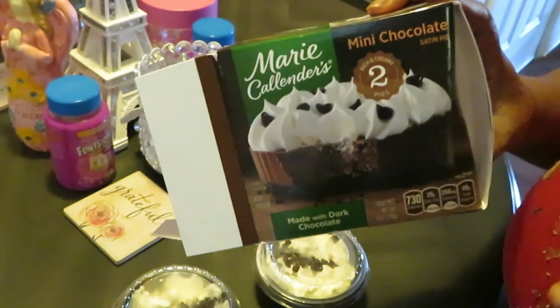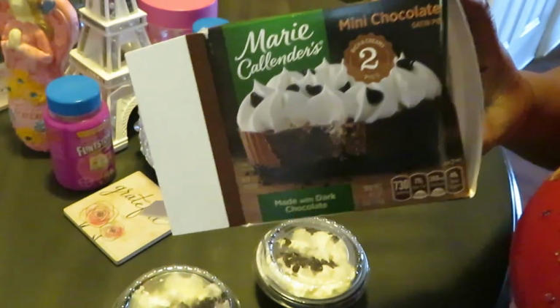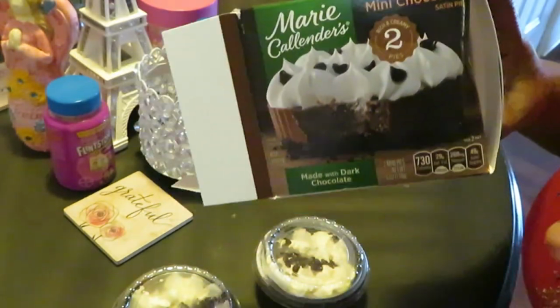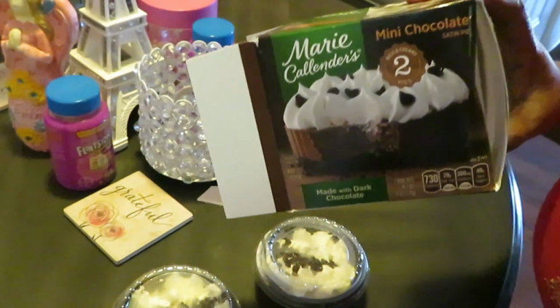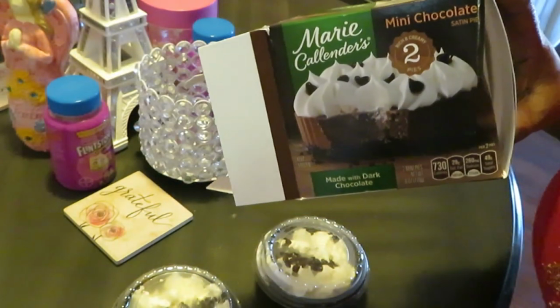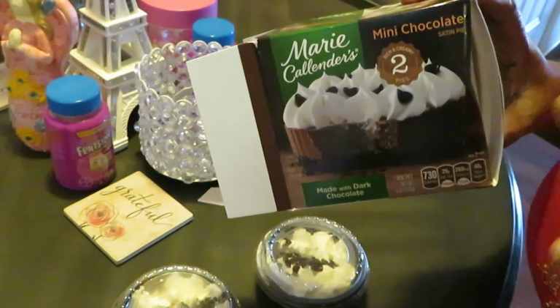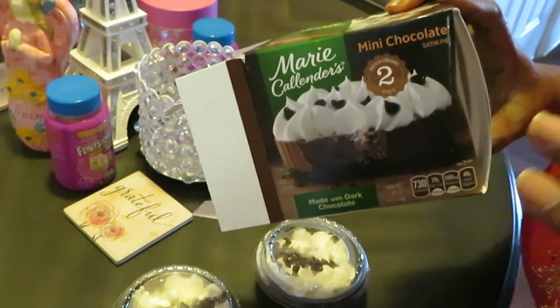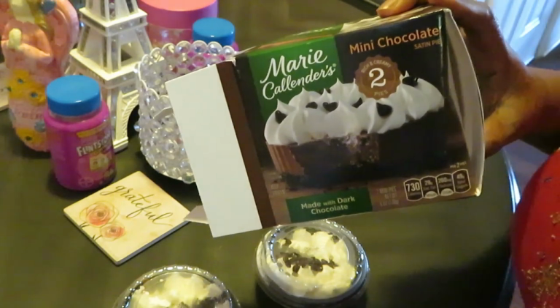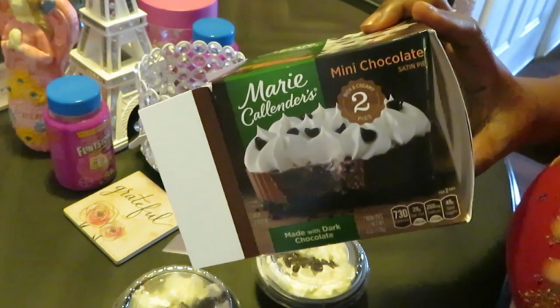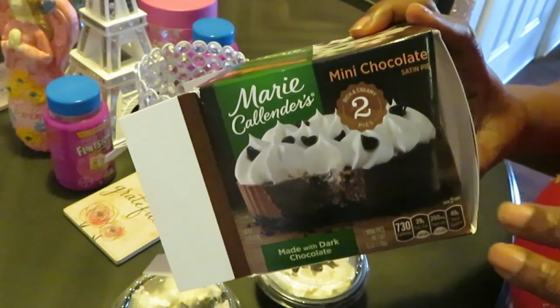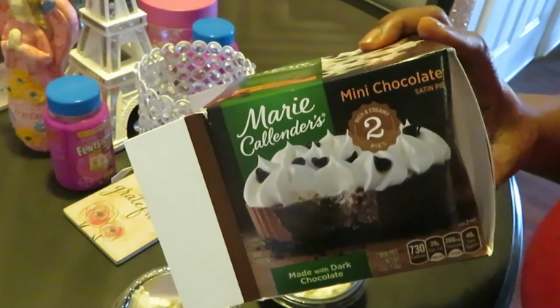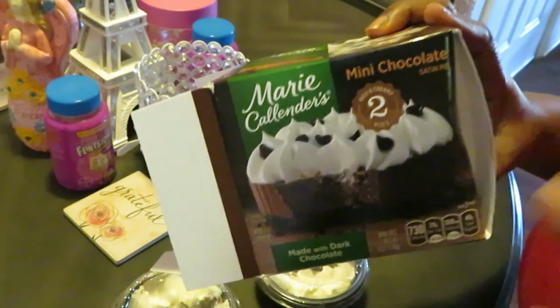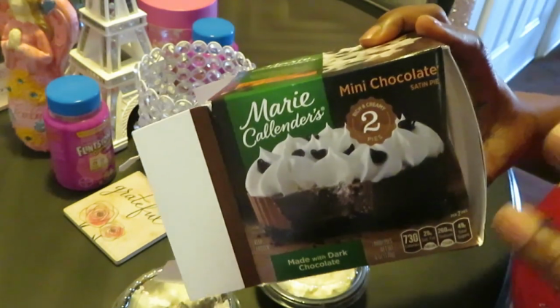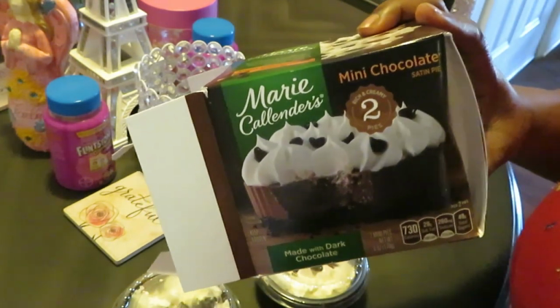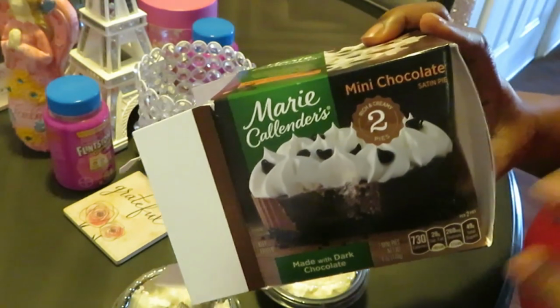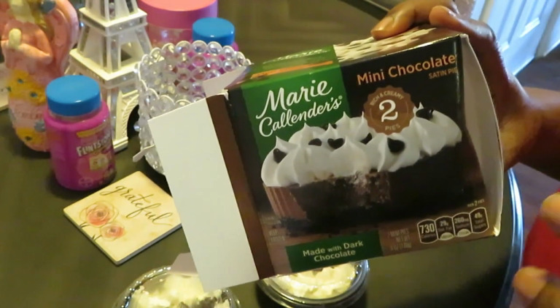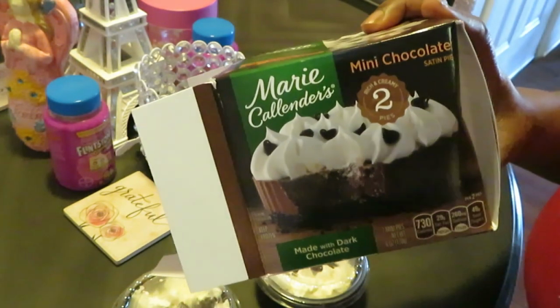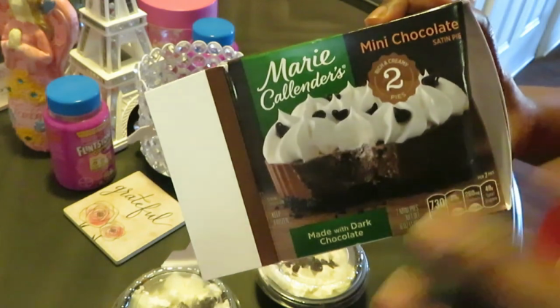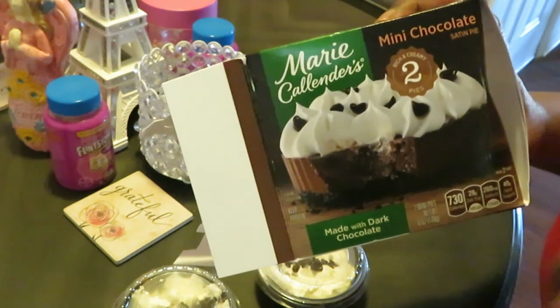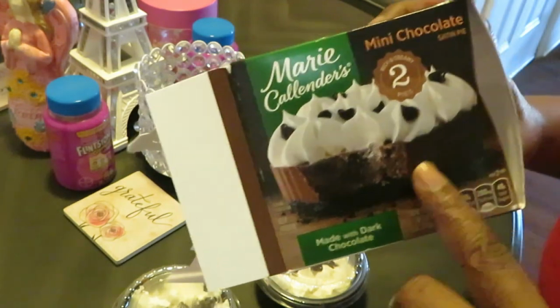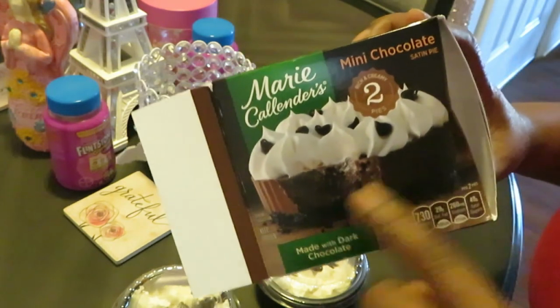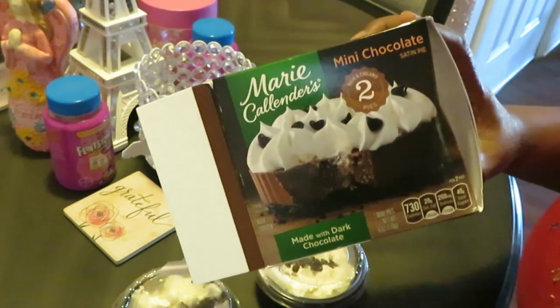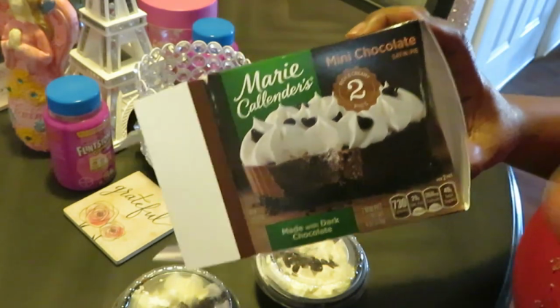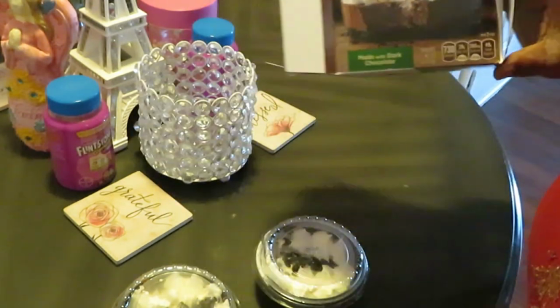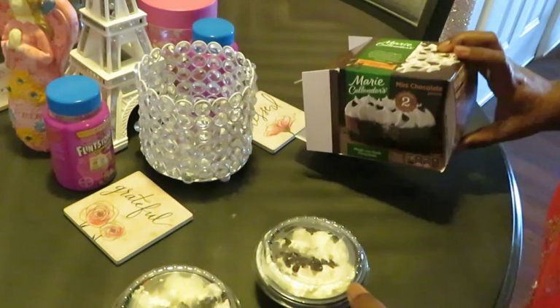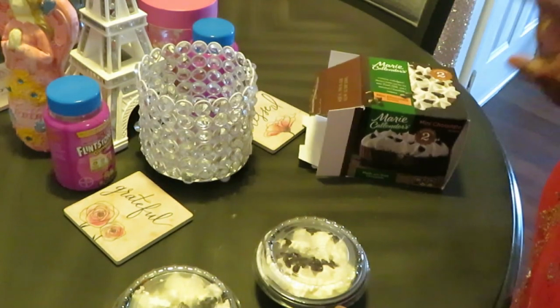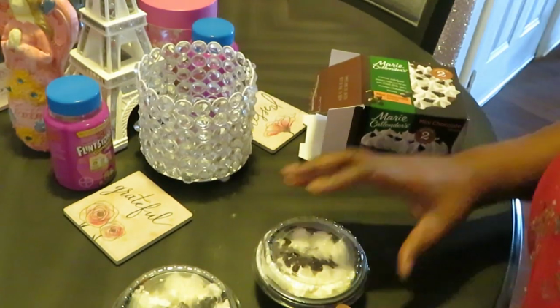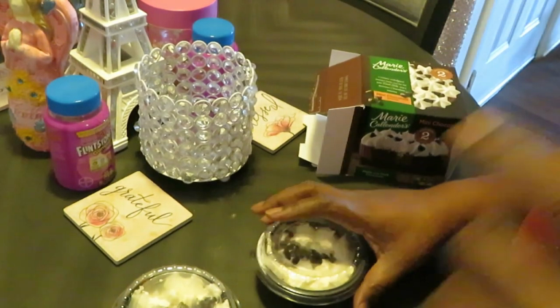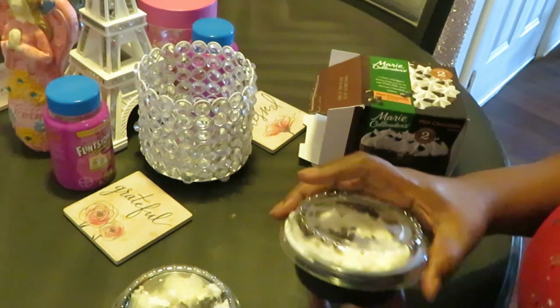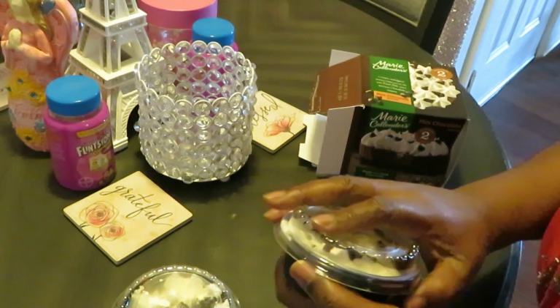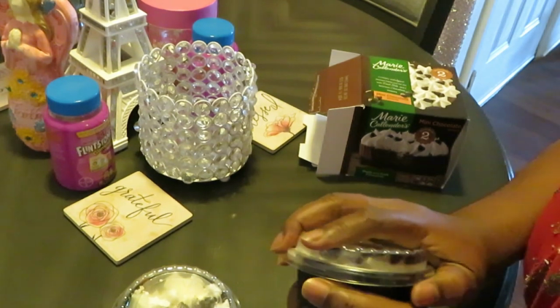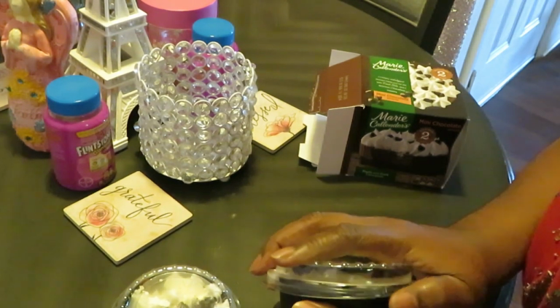Oh, that looks real good. It's really good — I've already had one. Really nice and rich. Just so you know, I'm really not a fan of dark chocolate, but this doesn't give you that tangy dark chocolate taste because it's got the cream and regular chocolate on the outside. So it's really good.